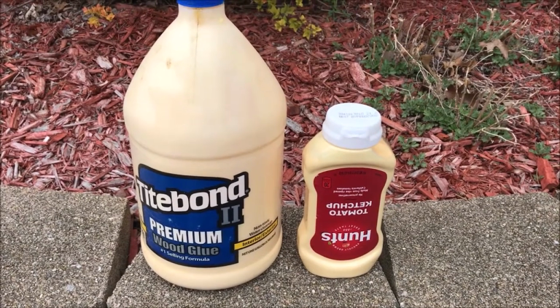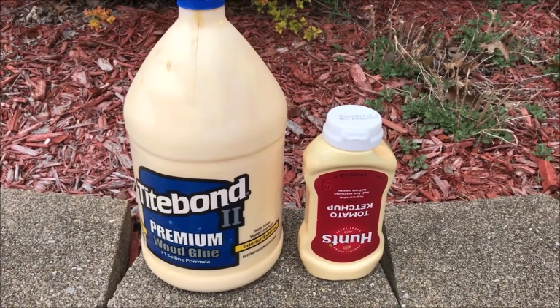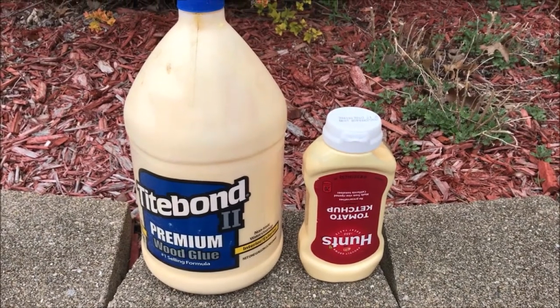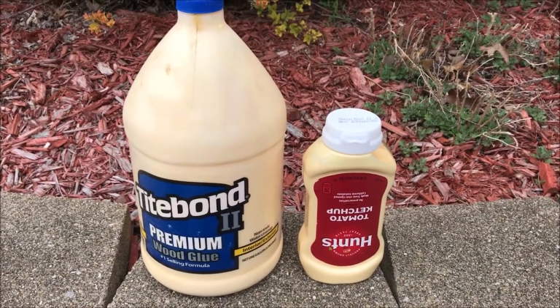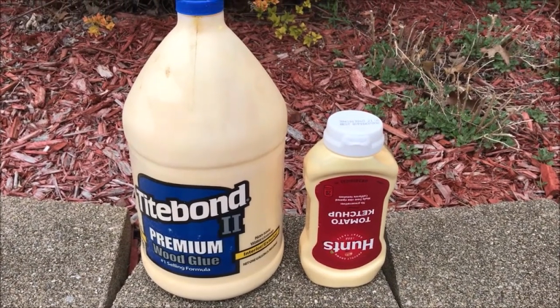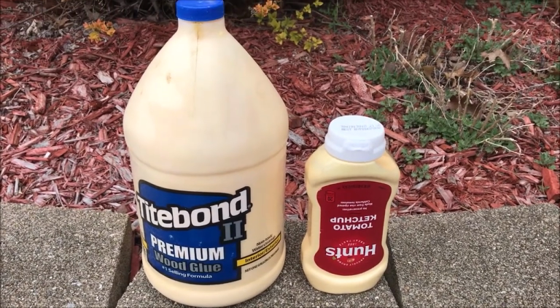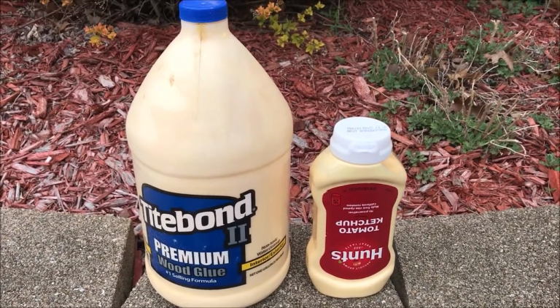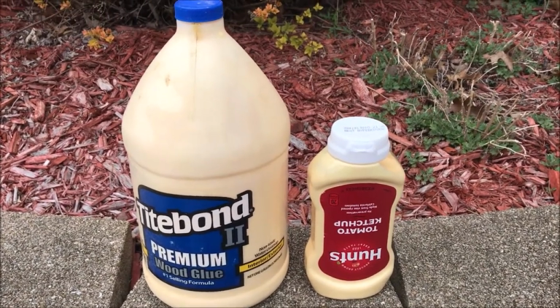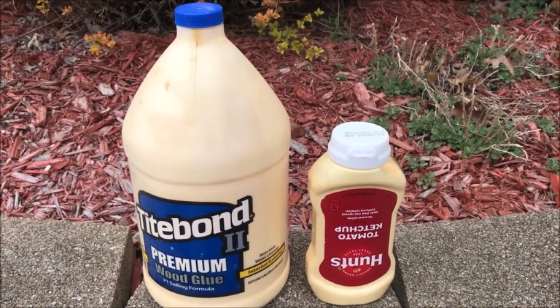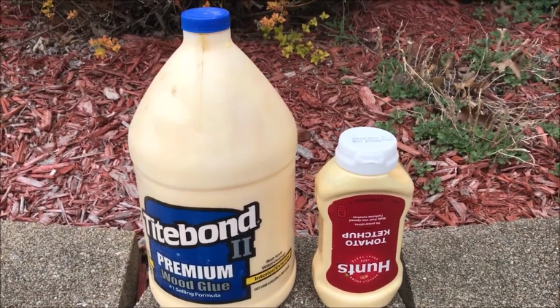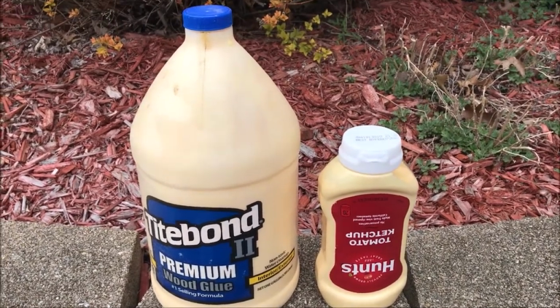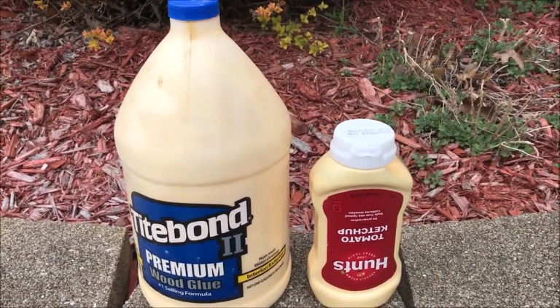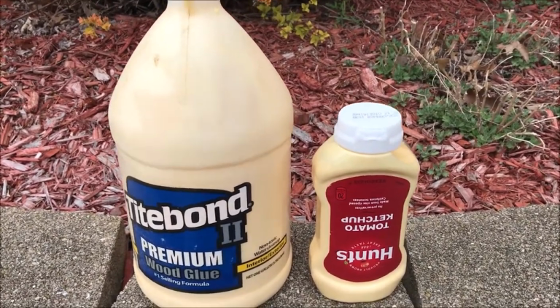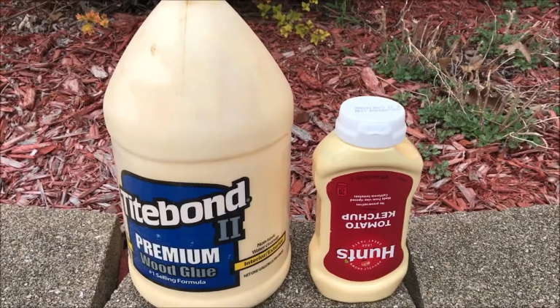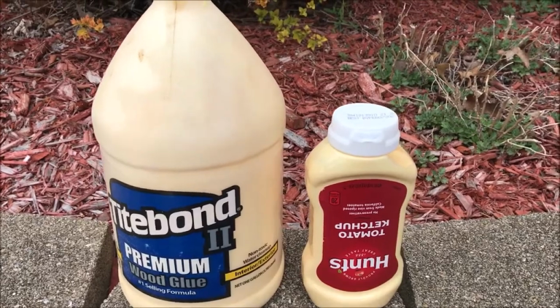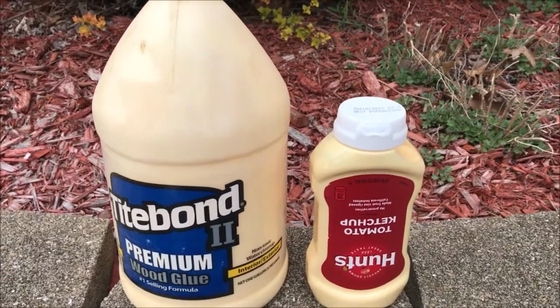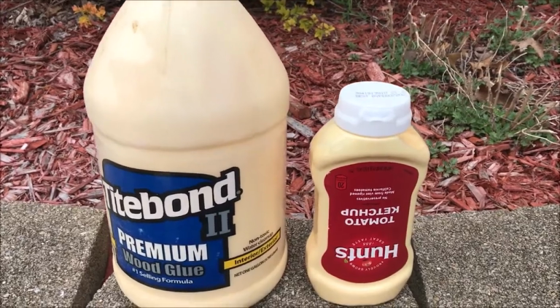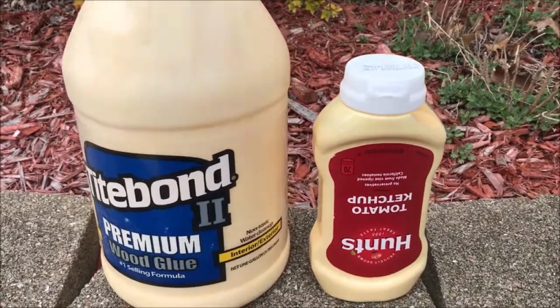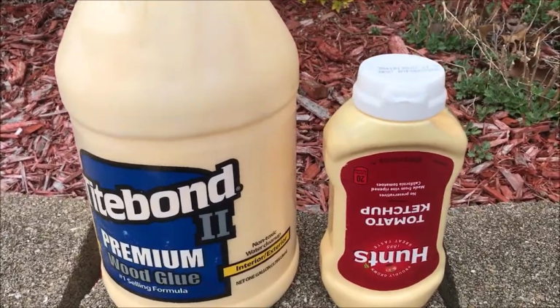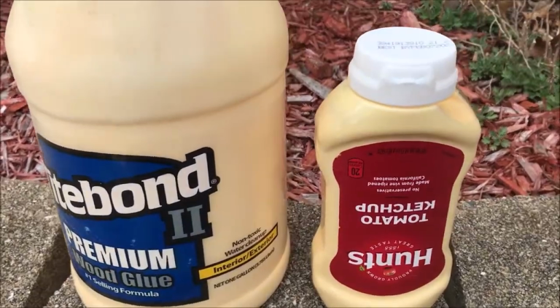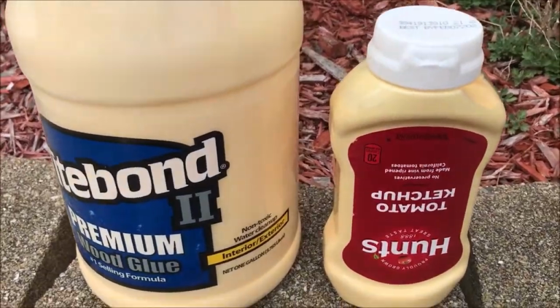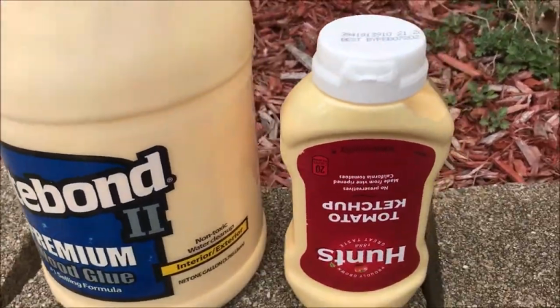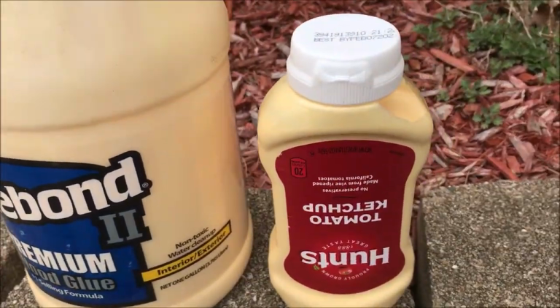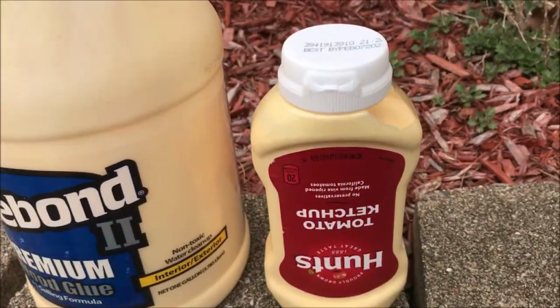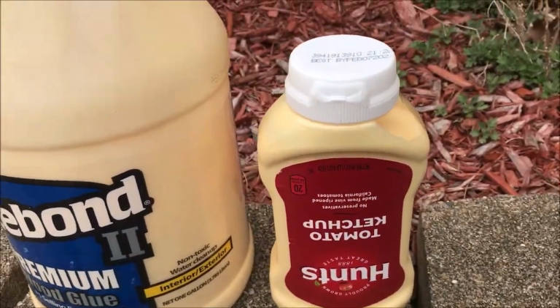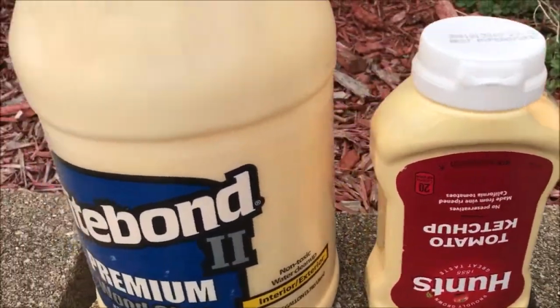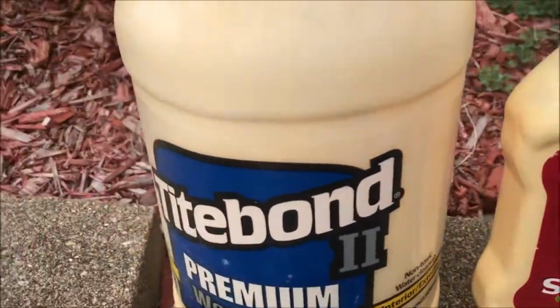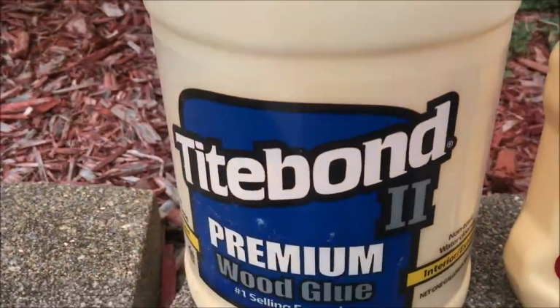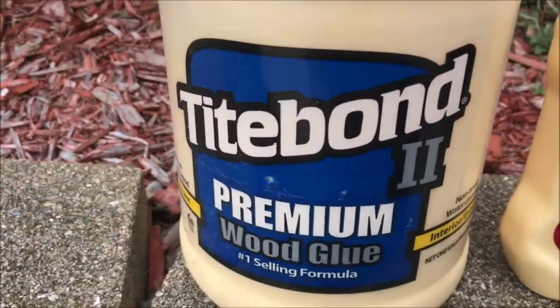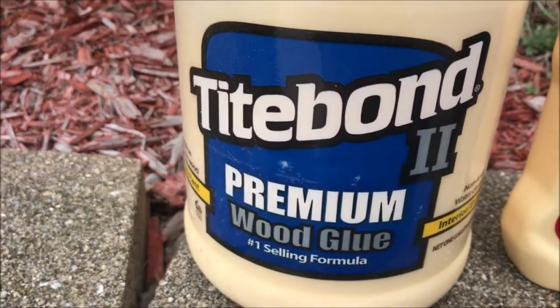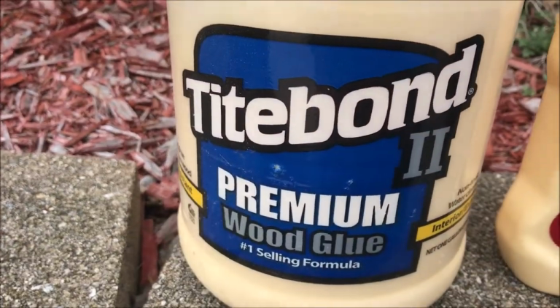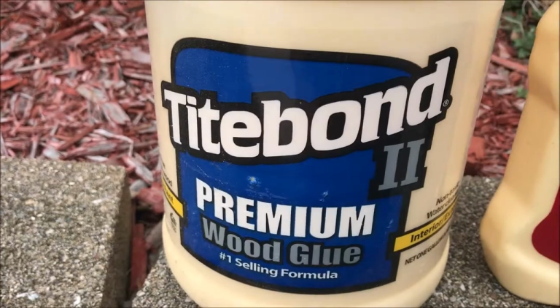This Old Guy DIY video has to do with a way to reuse a little ketchup container. In this case I'm using it for wood glue.